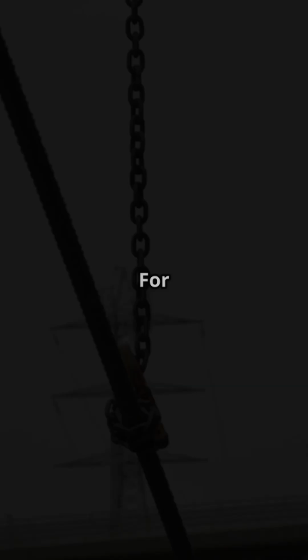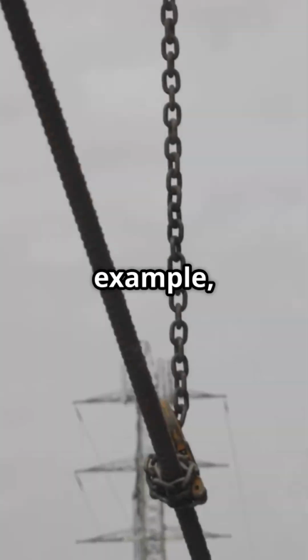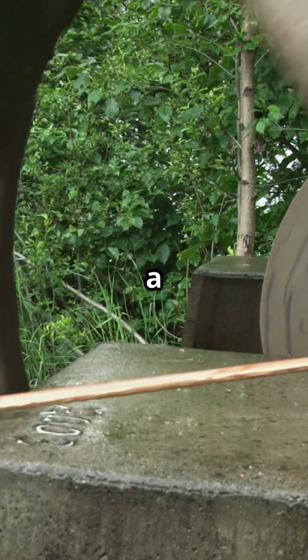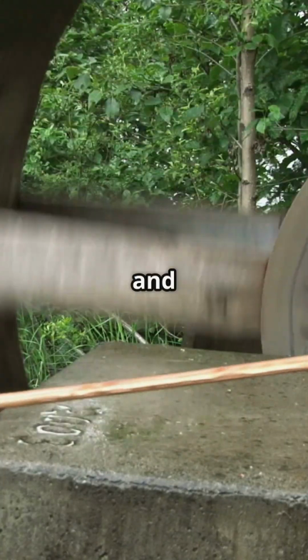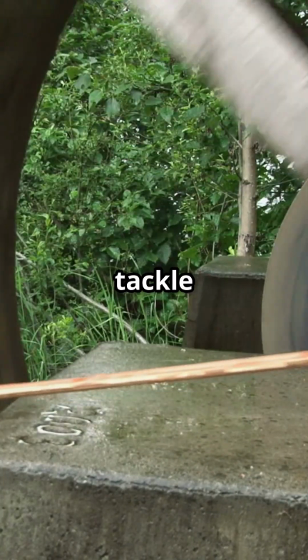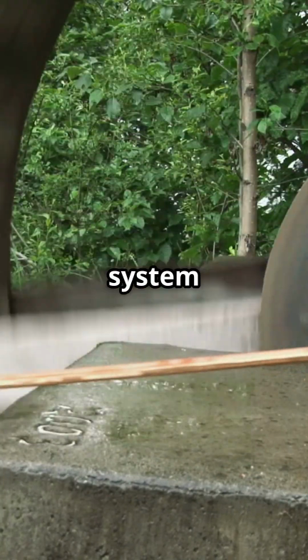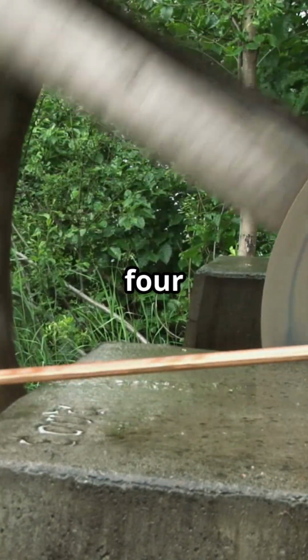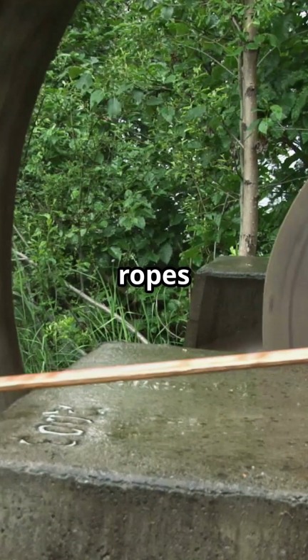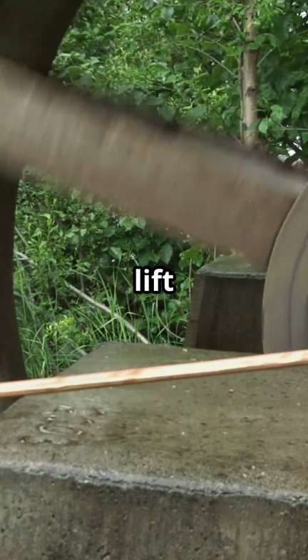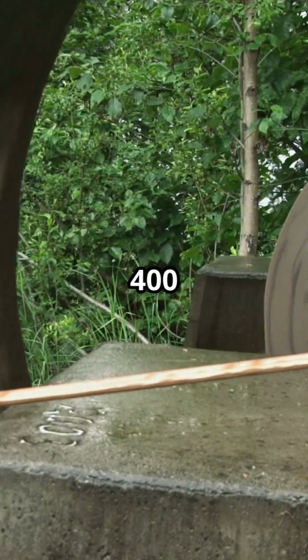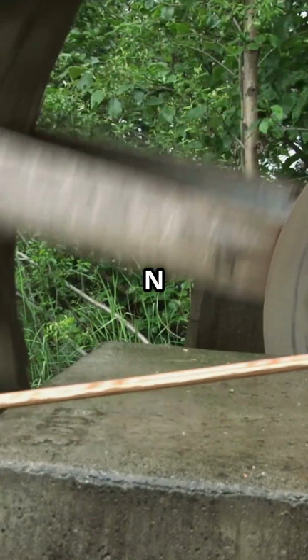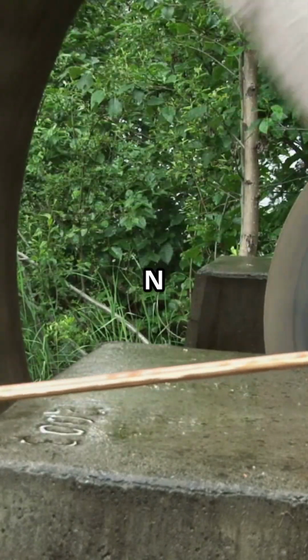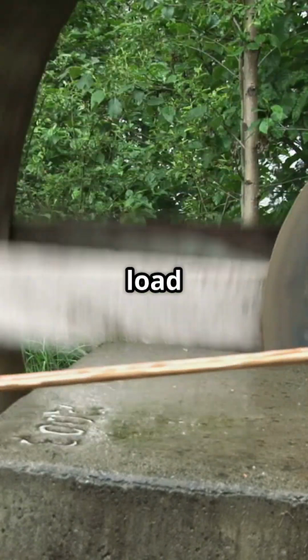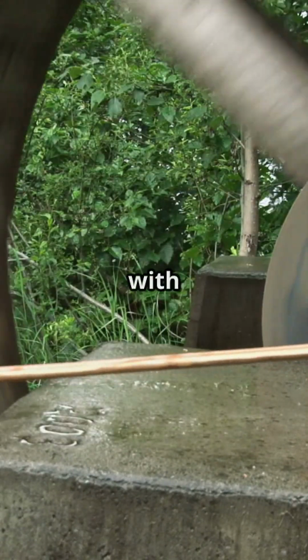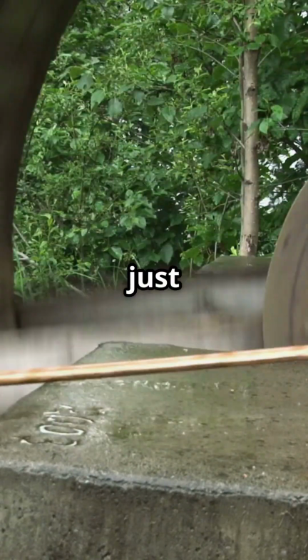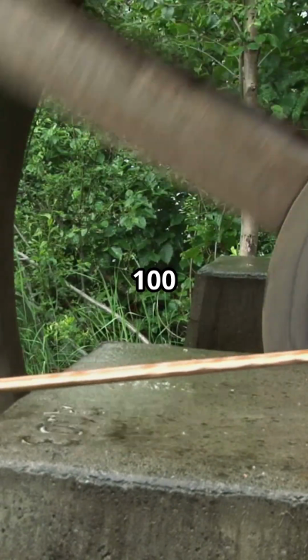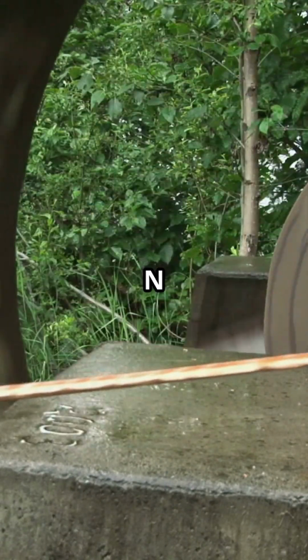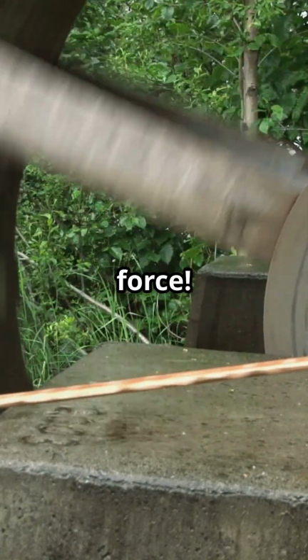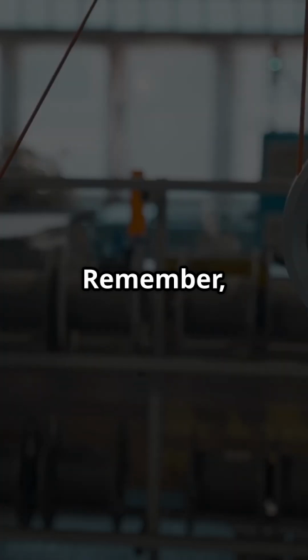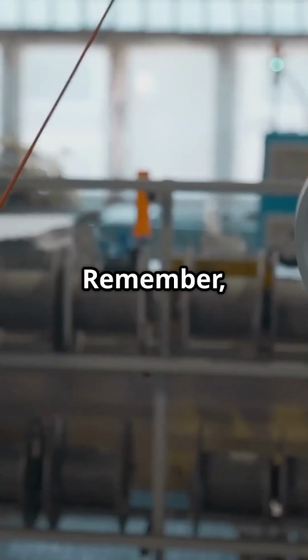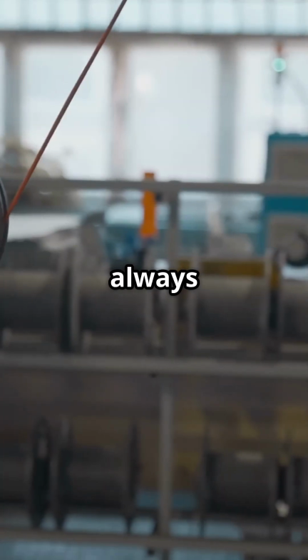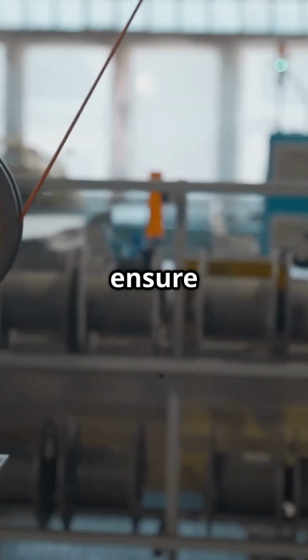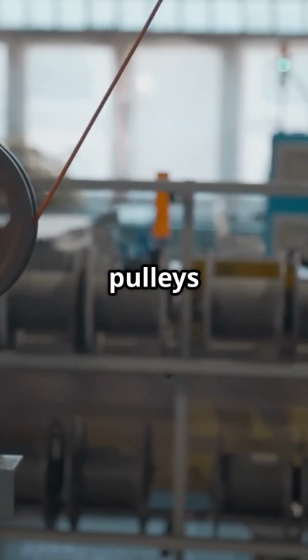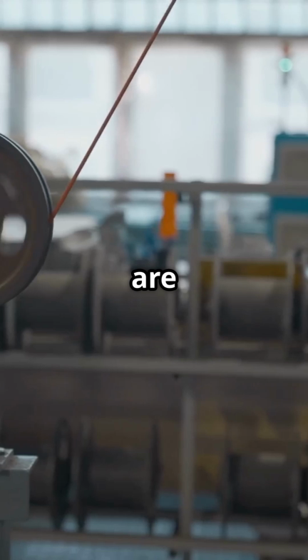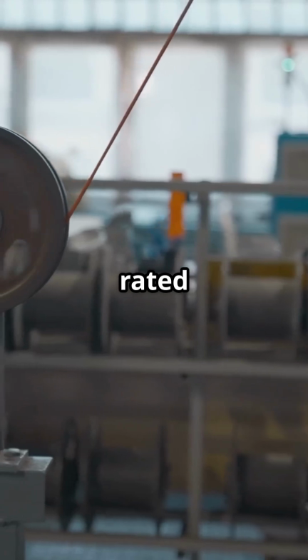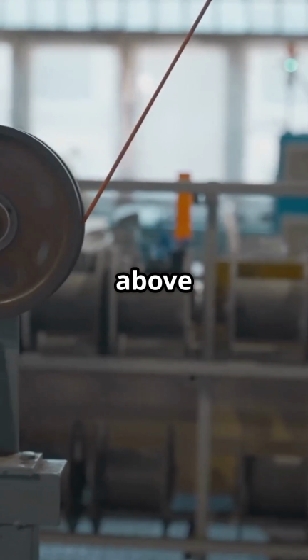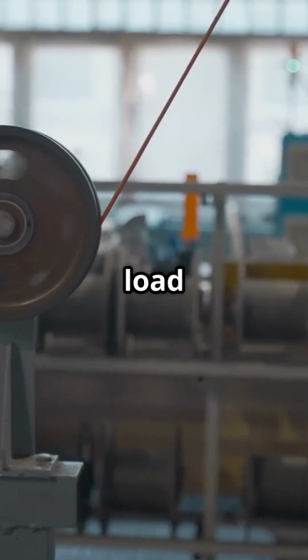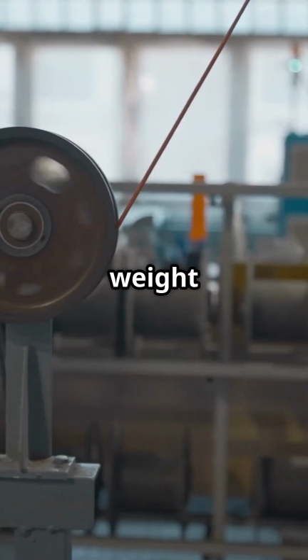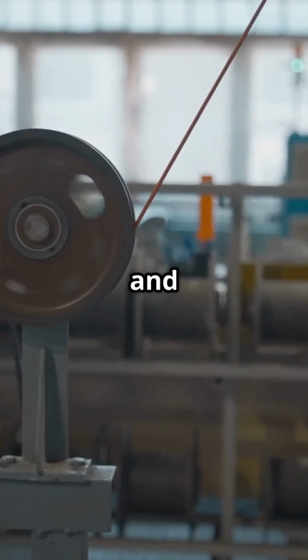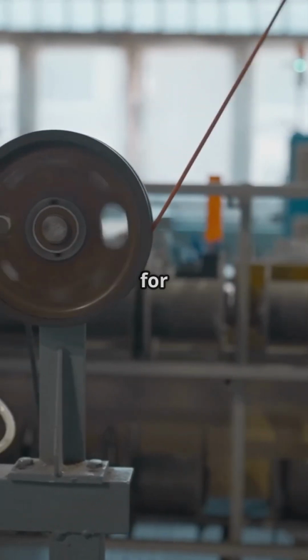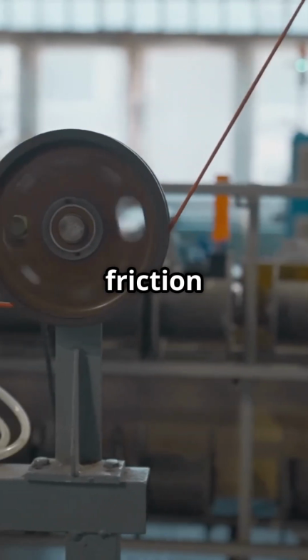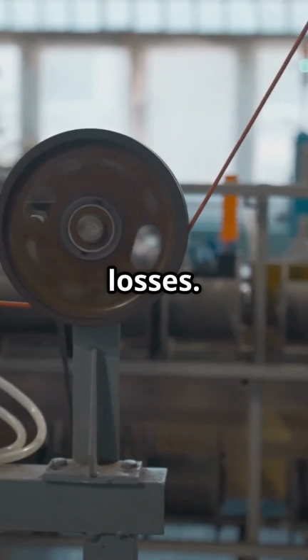For example, a block and tackle system with four ropes can lift a 400N load with just 100N of force. Always ensure pulleys are rated above the load weight and account for friction losses.